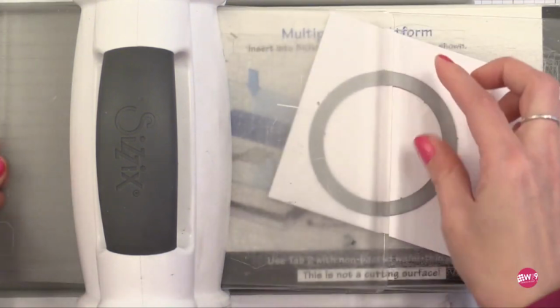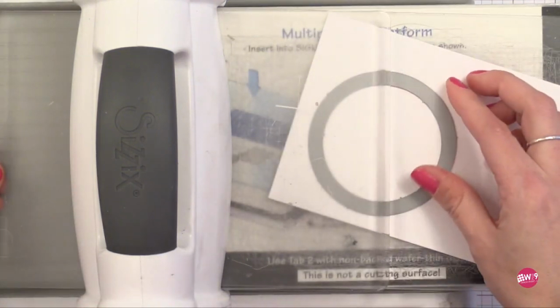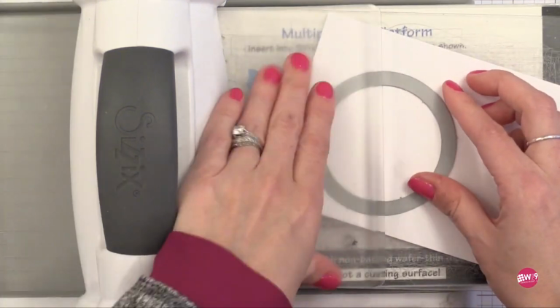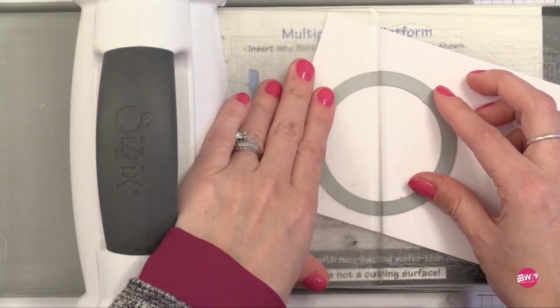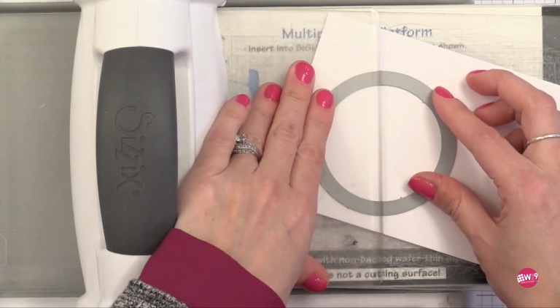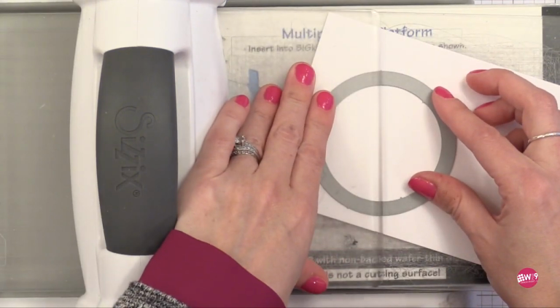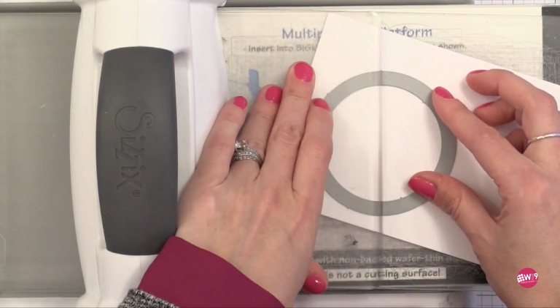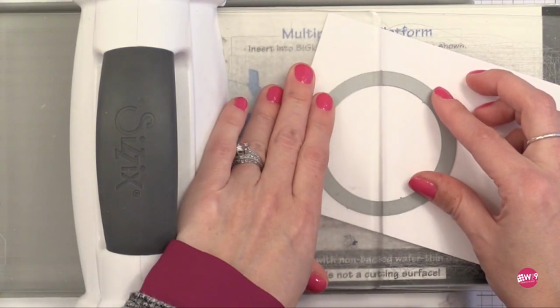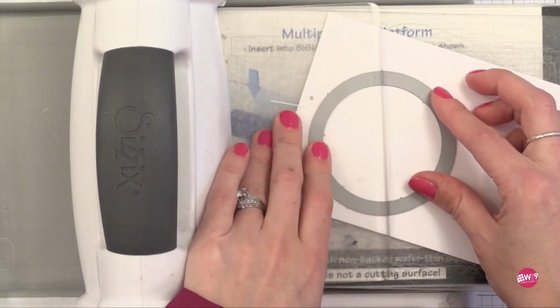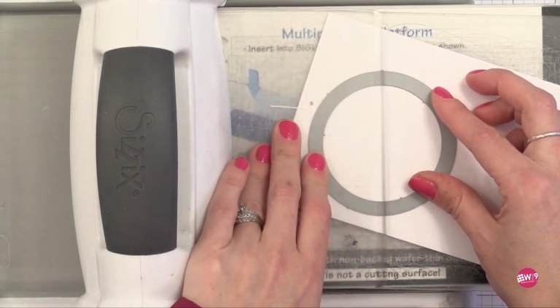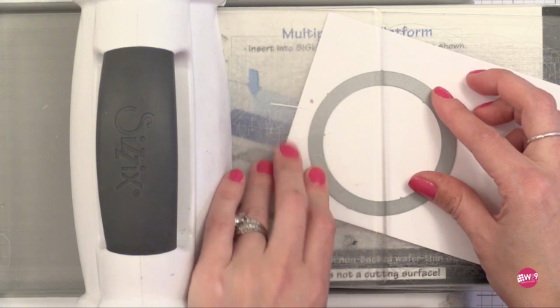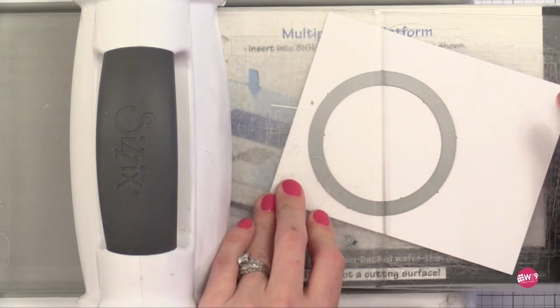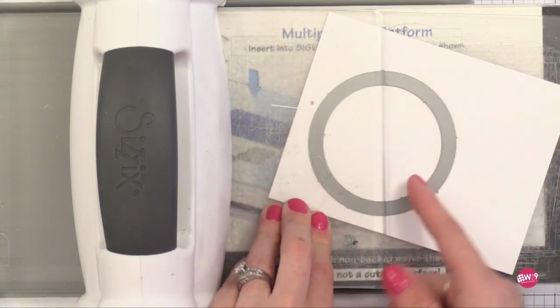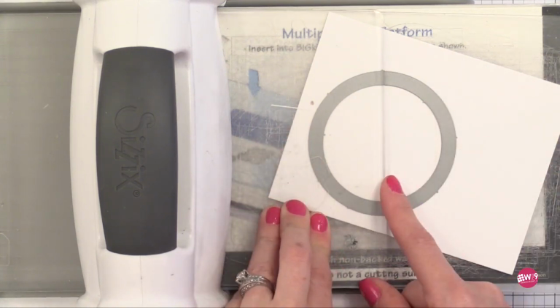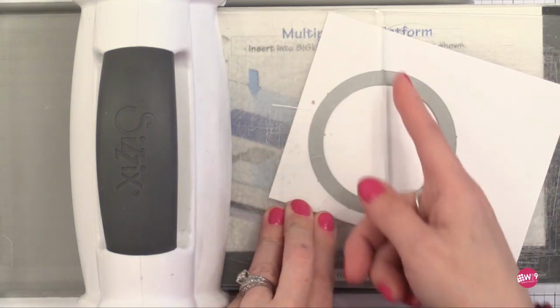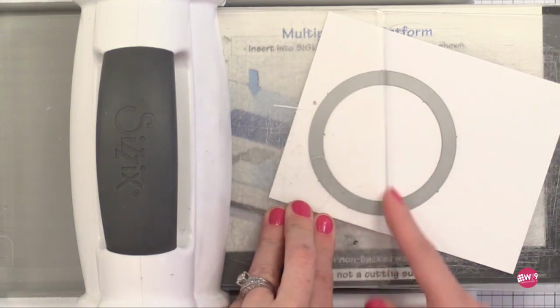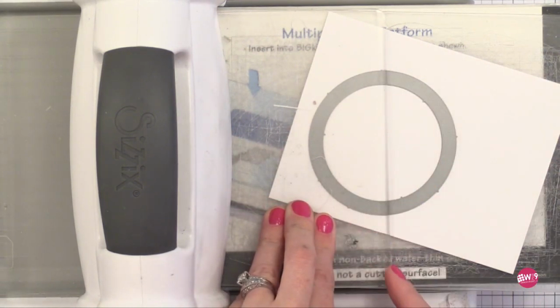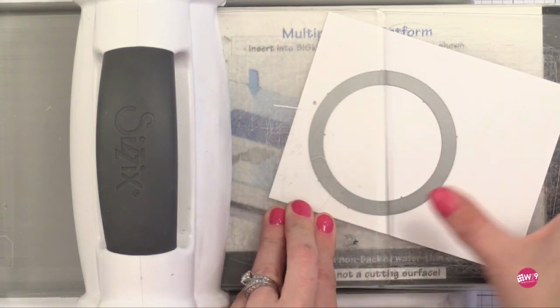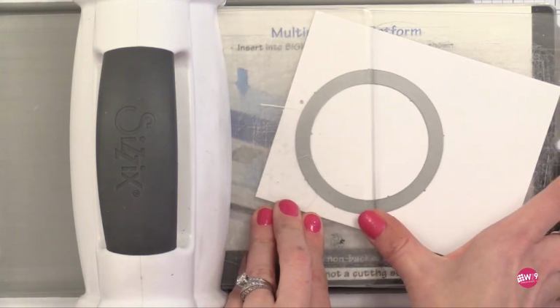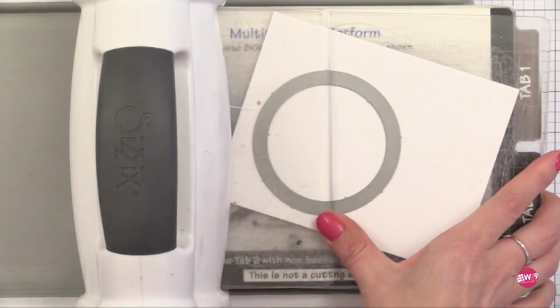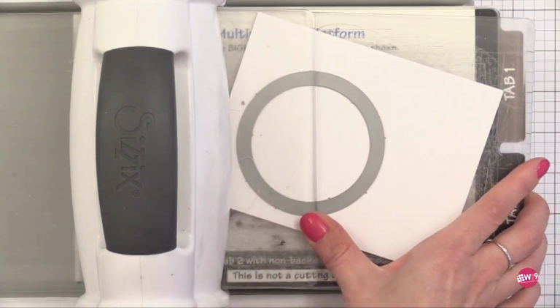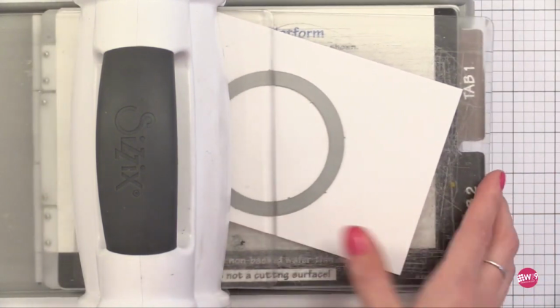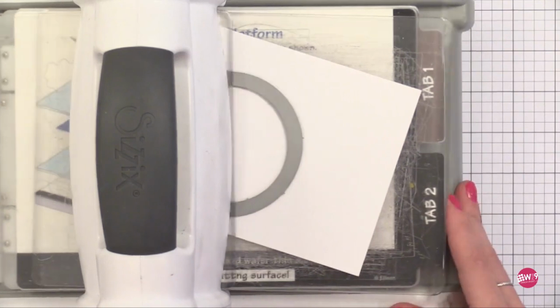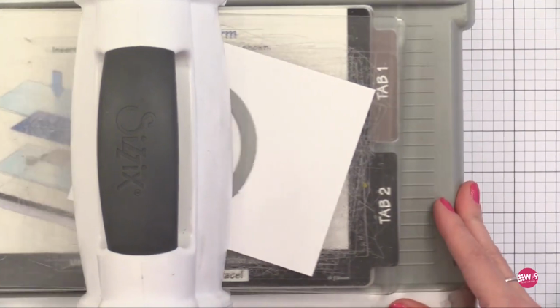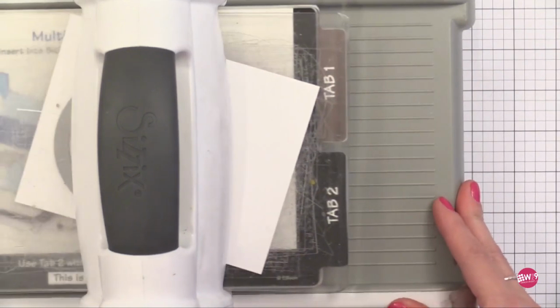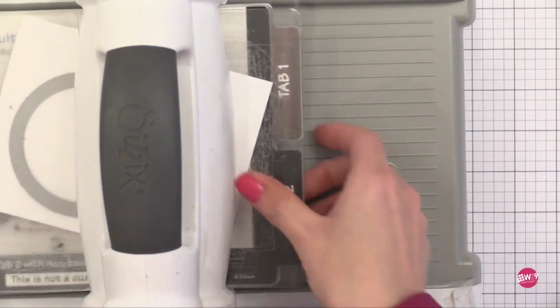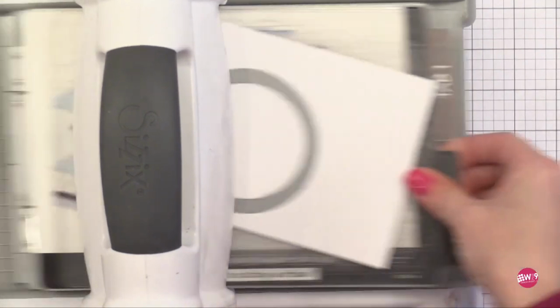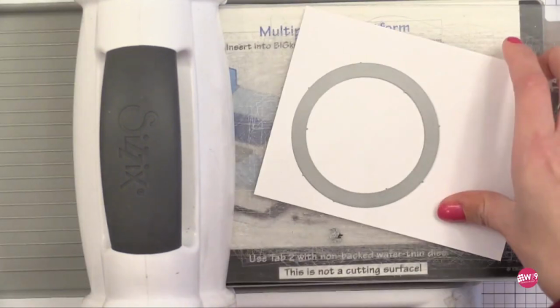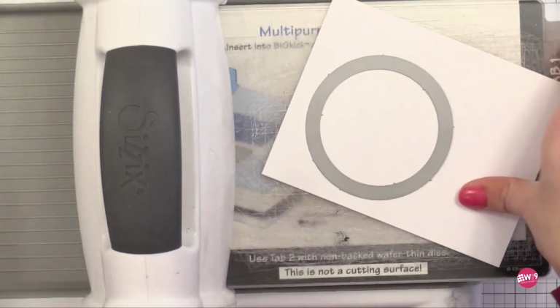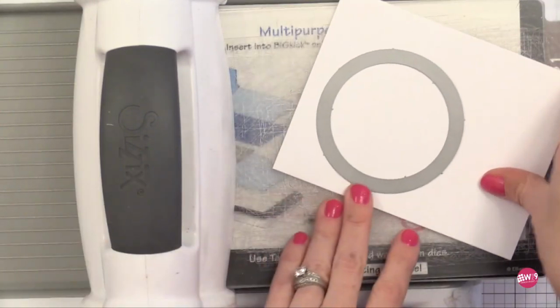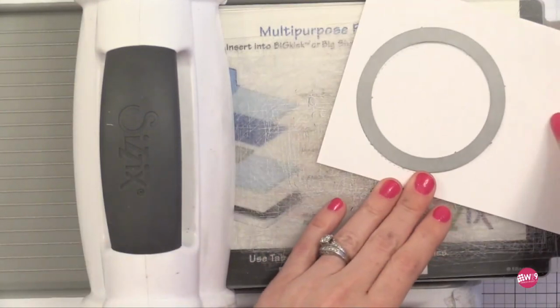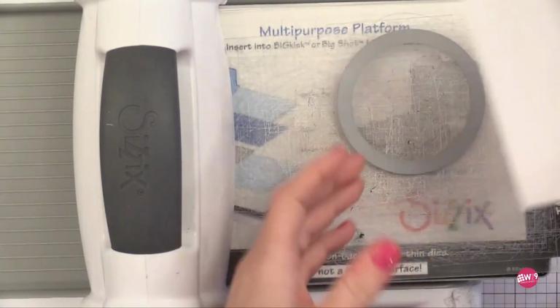I'm tilting my paper in here so that we have a diagonal going. Anything under the cutting plate will cut; anything outside of the cutting plate will not cut. I'm going to put it through my die cut machine and we have another partially die cut circle. This is such a fun technique to do.